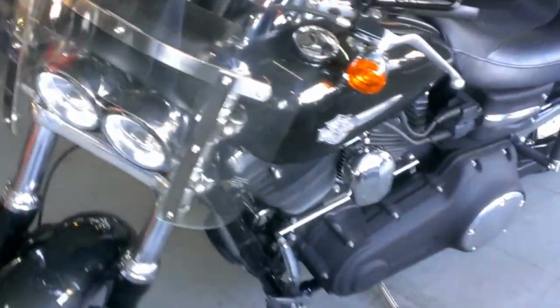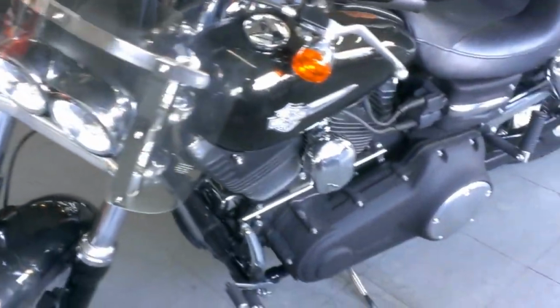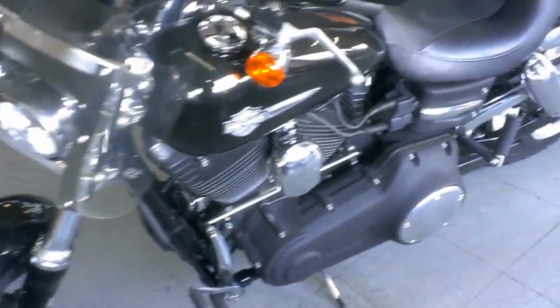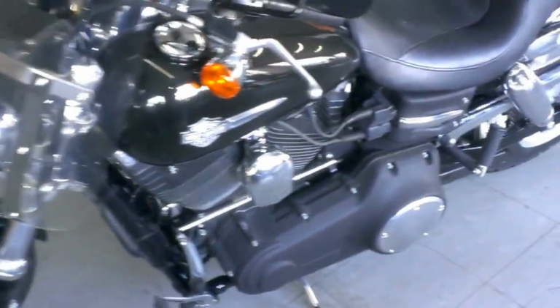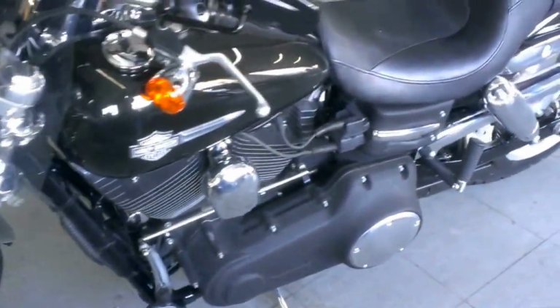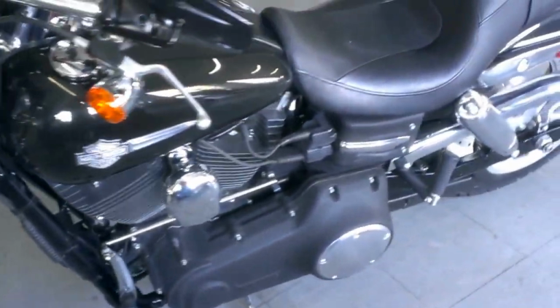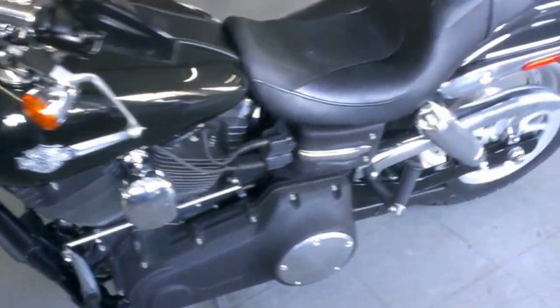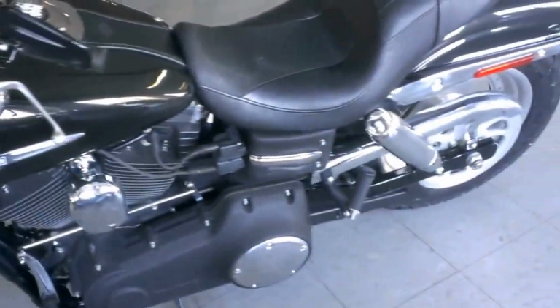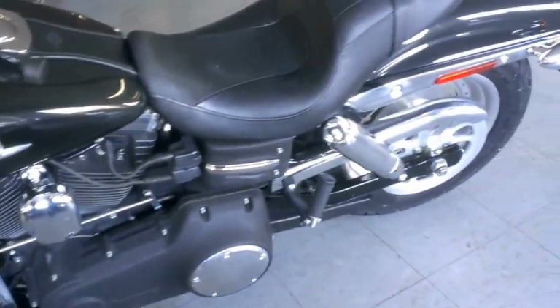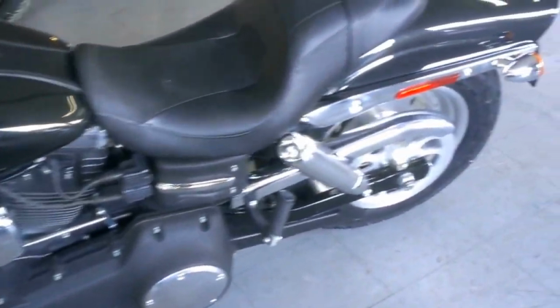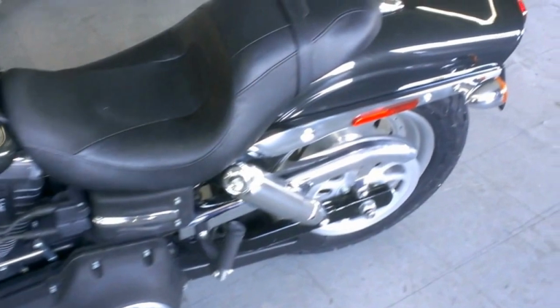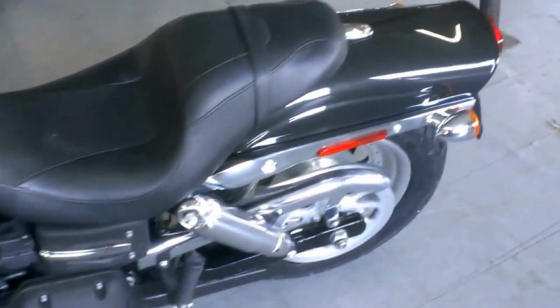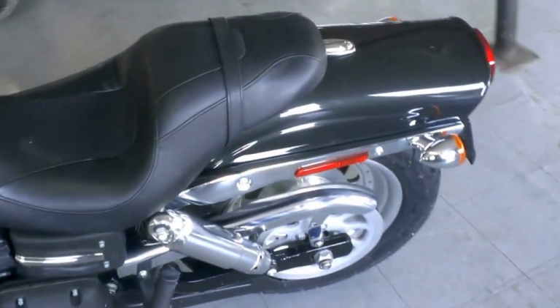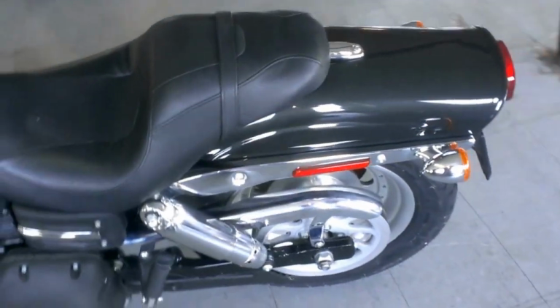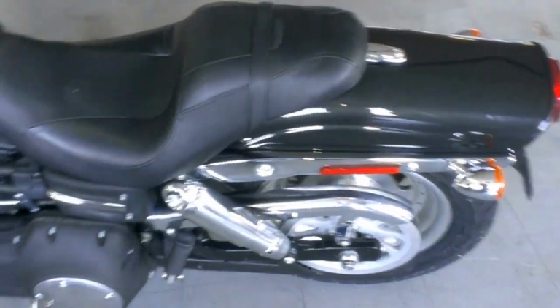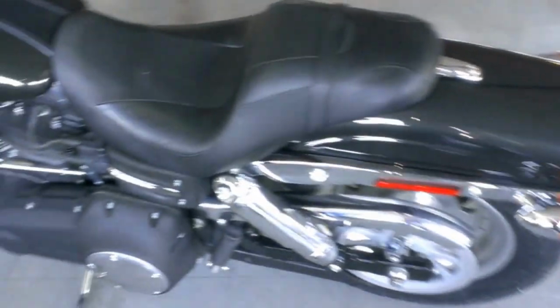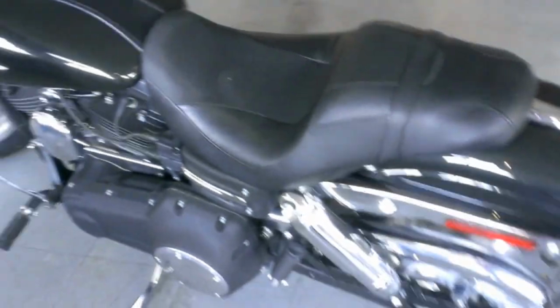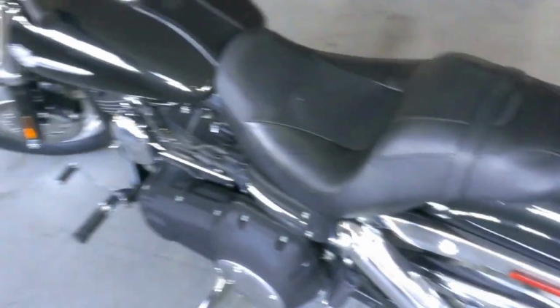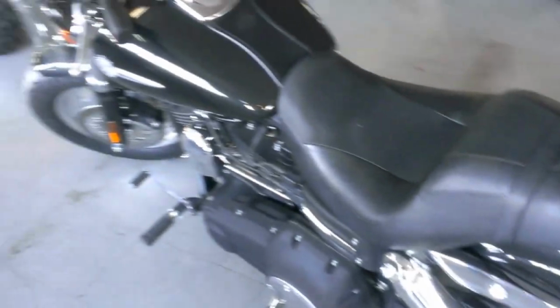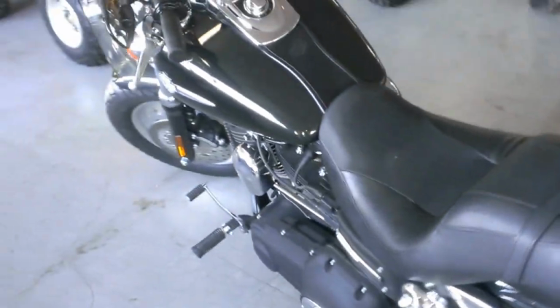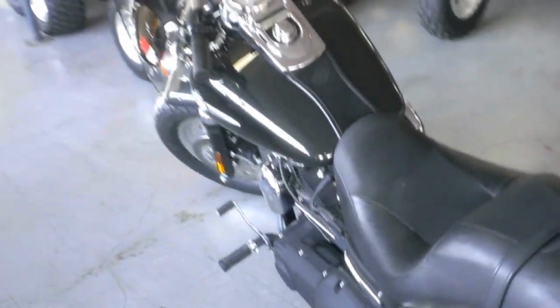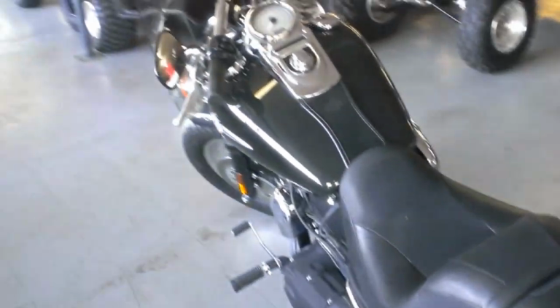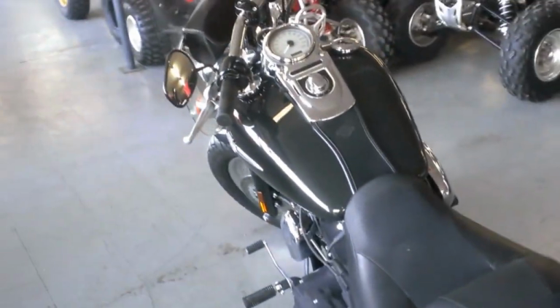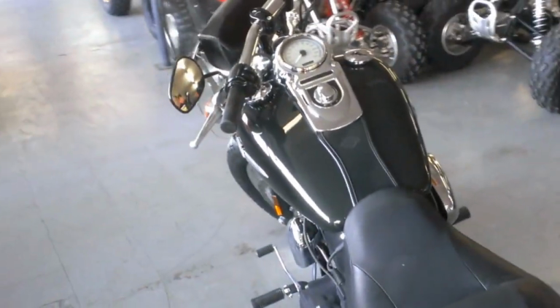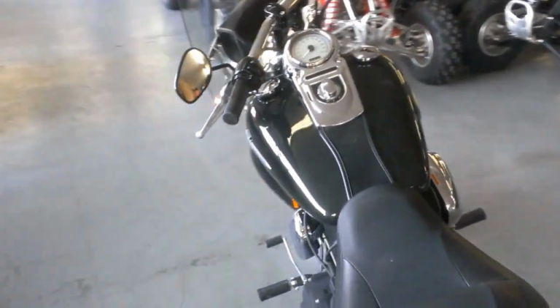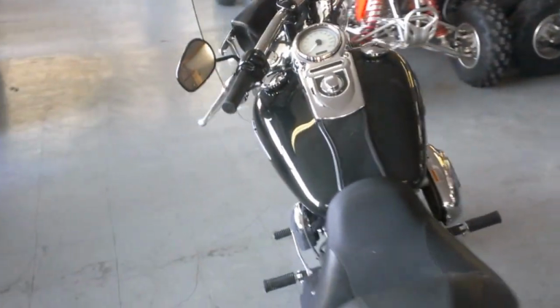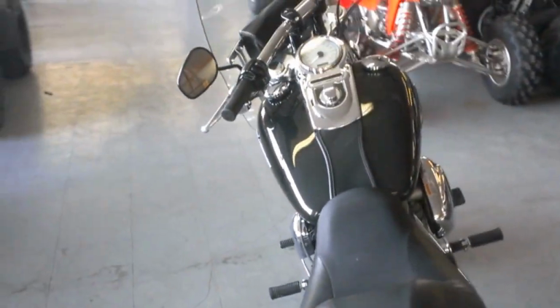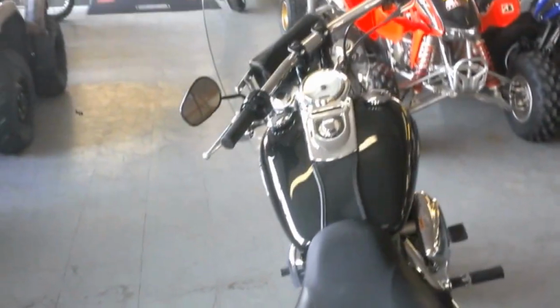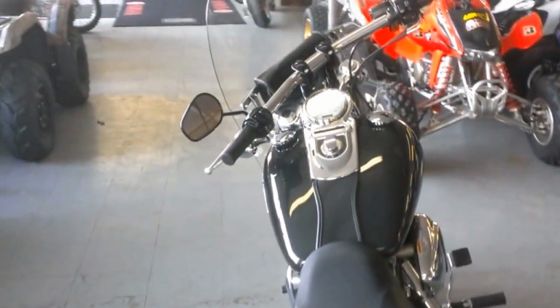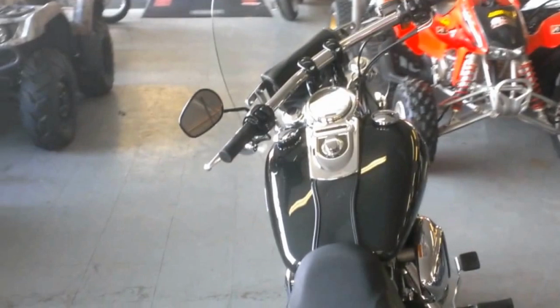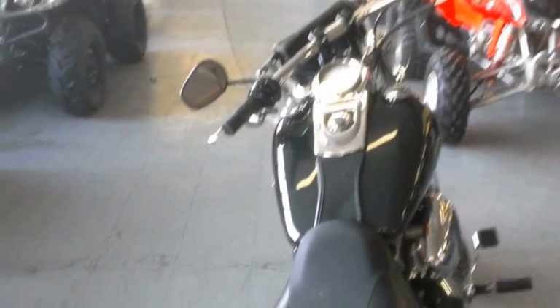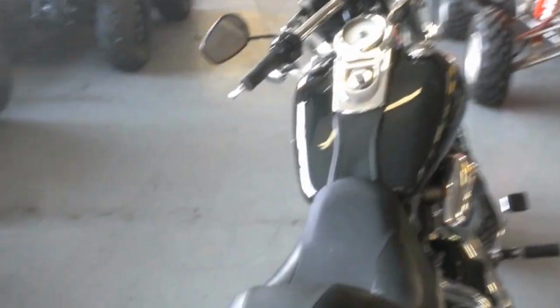It's priced to sell at only $10,999. Visit our website, ApprovalPowerSports.com, to view the over 400 plus used bikes we have on our showroom floor.